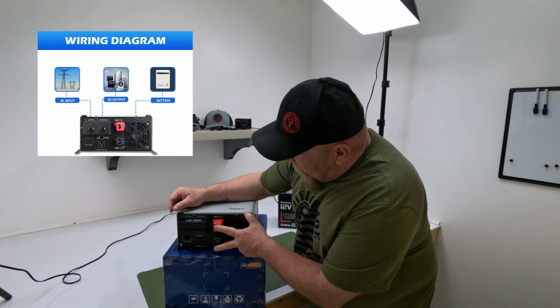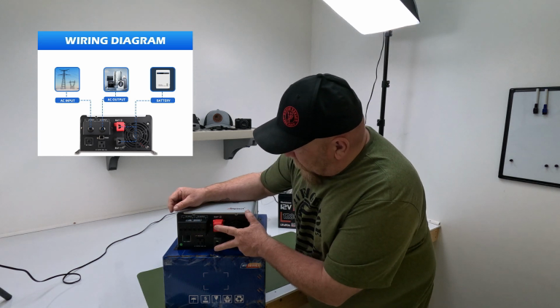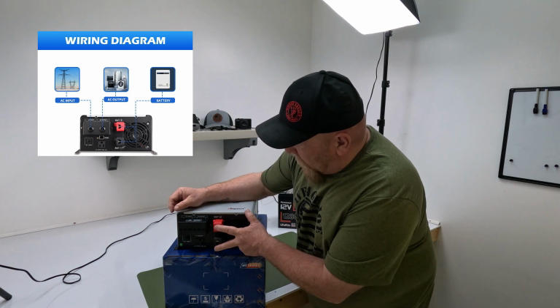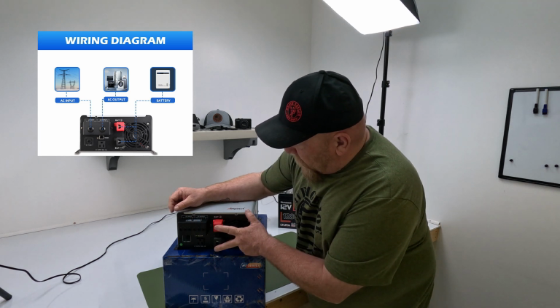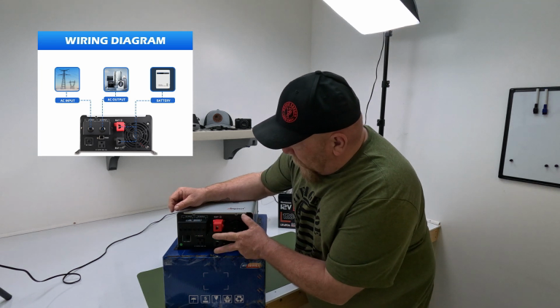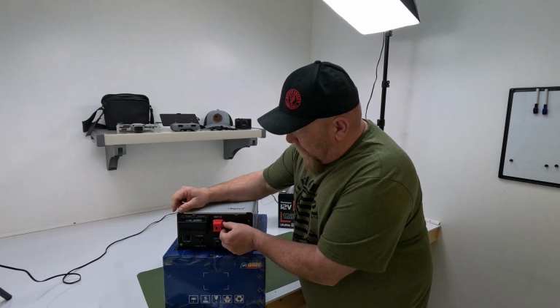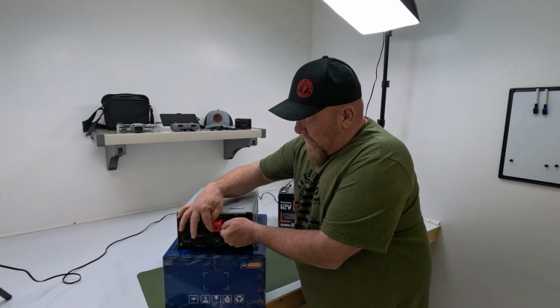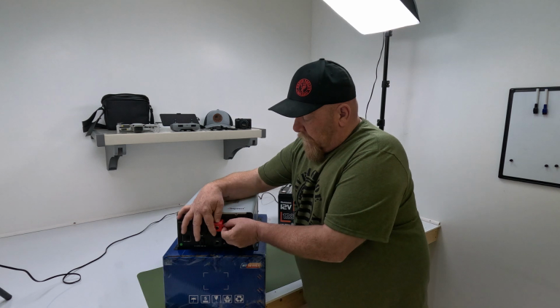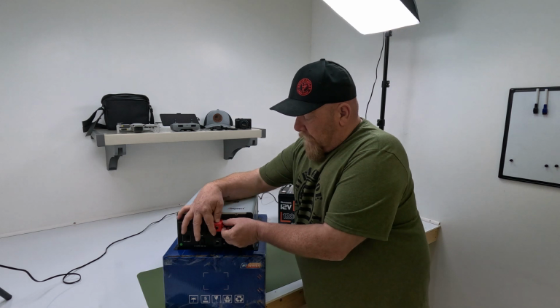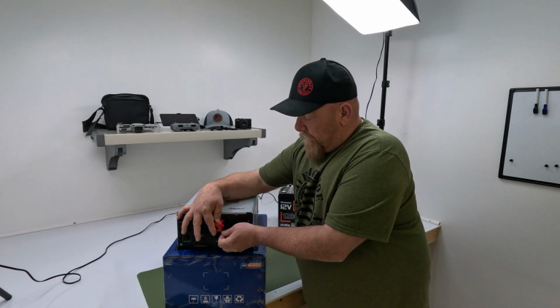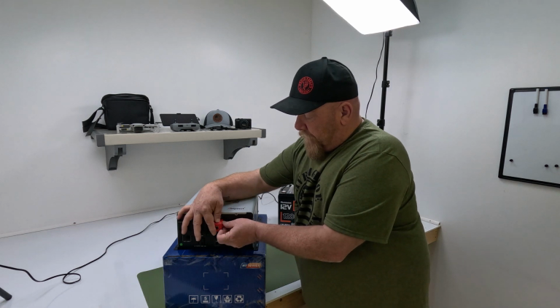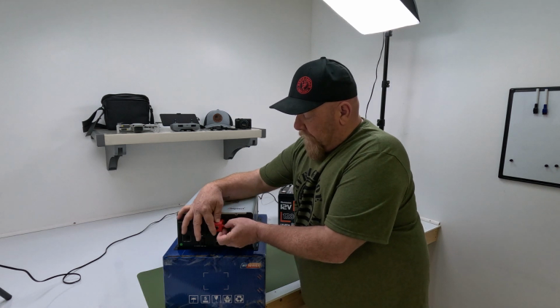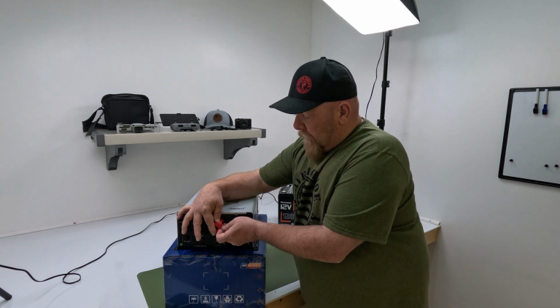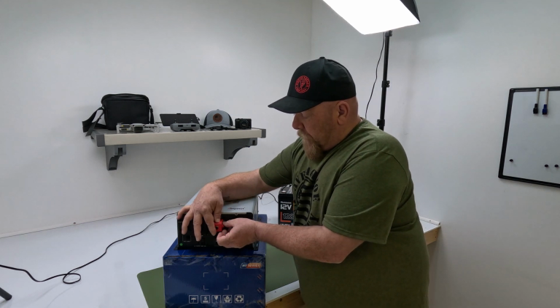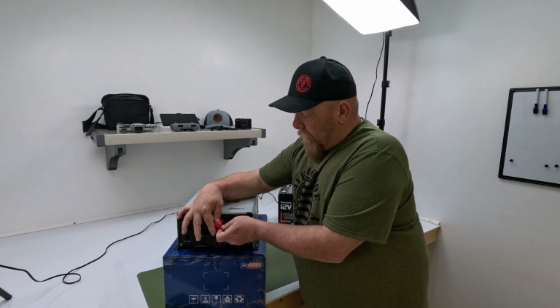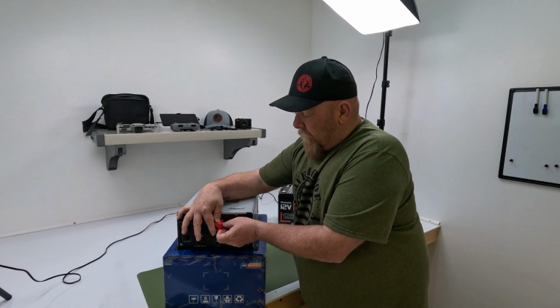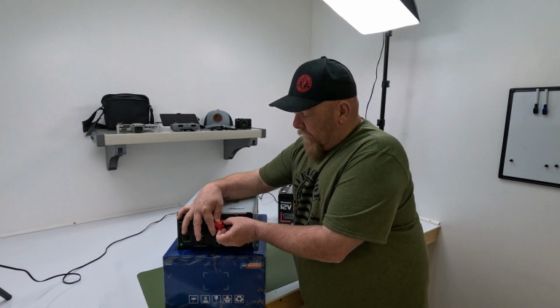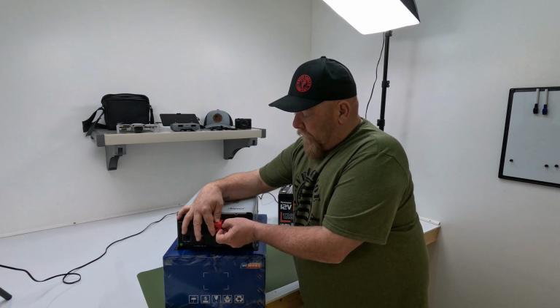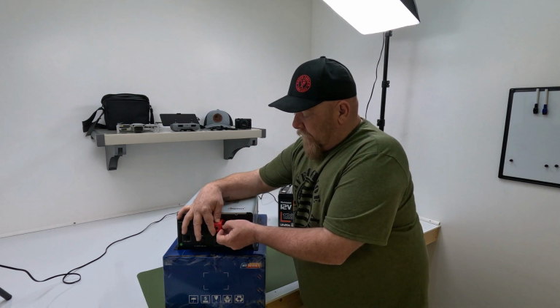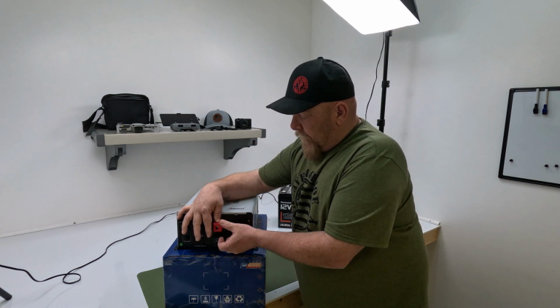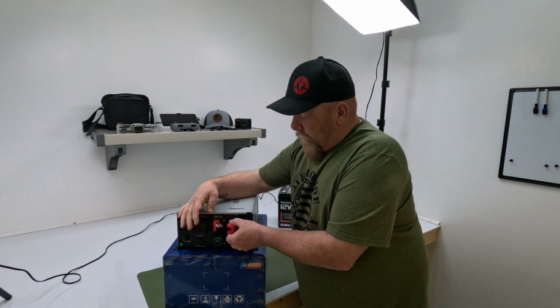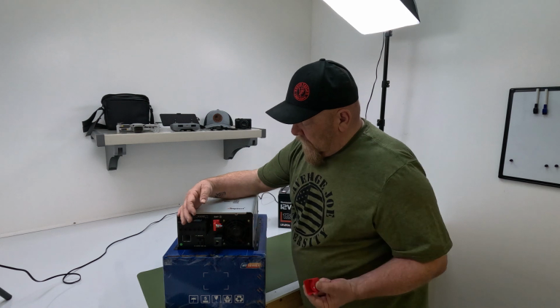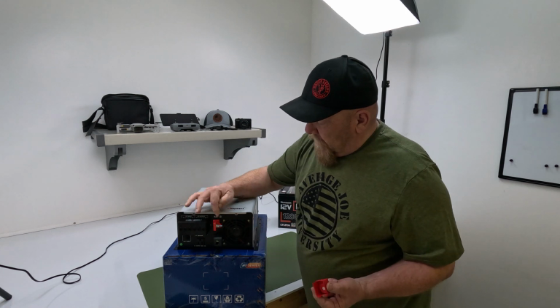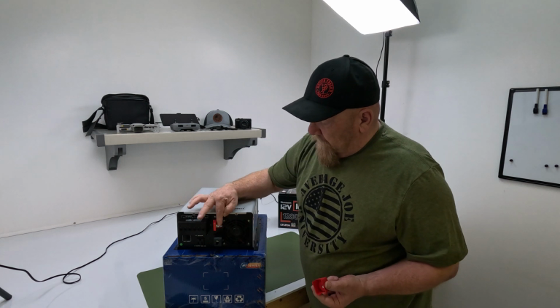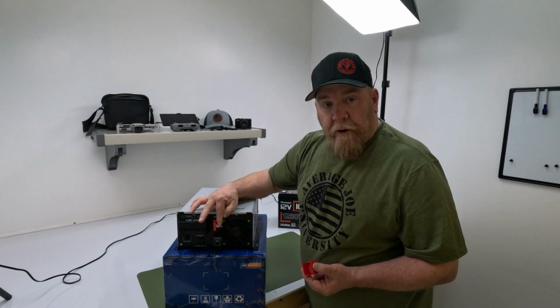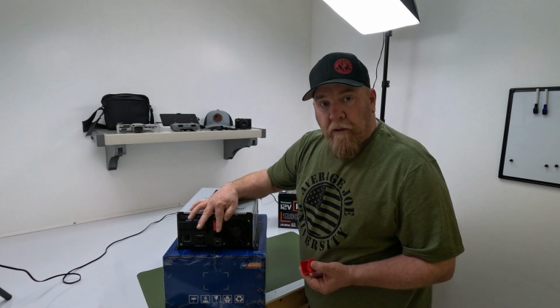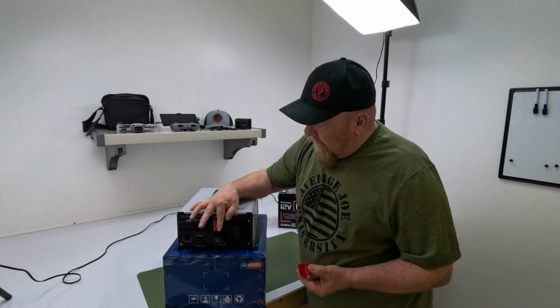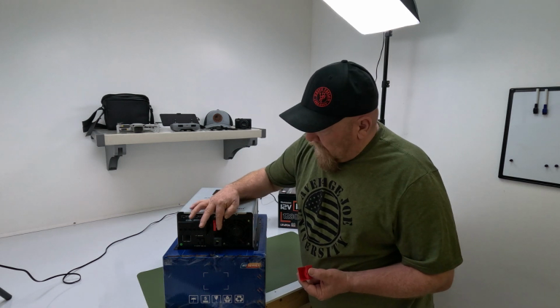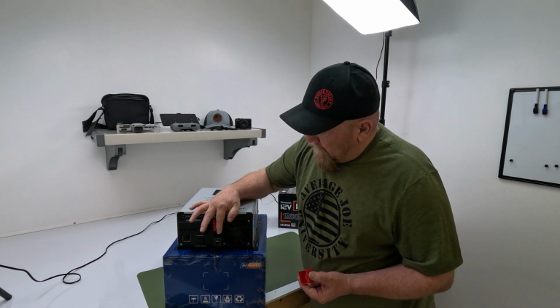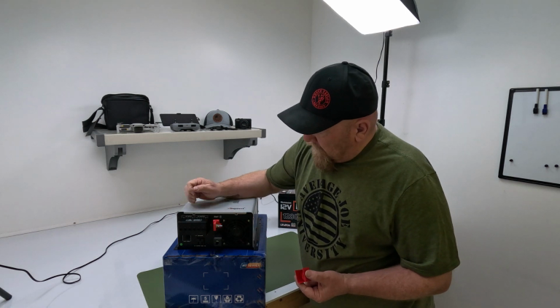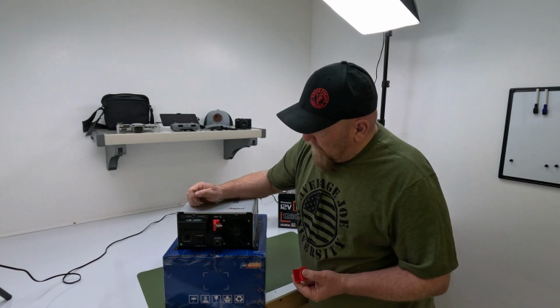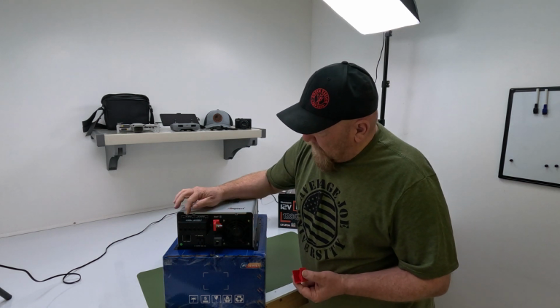And of course the battery connections. These are pretty nifty — got the protective caps. Pretty straightforward: 10-millimeter lug. I'll get the battery cables connected.